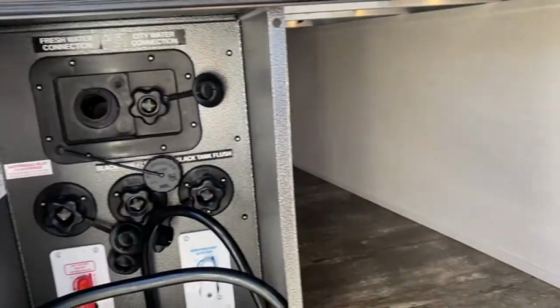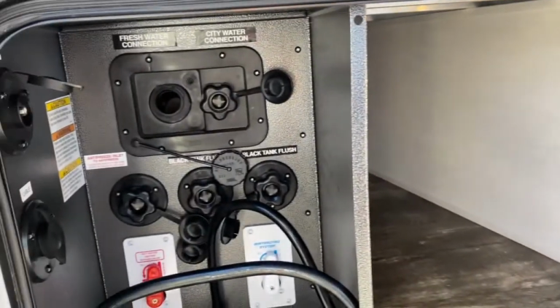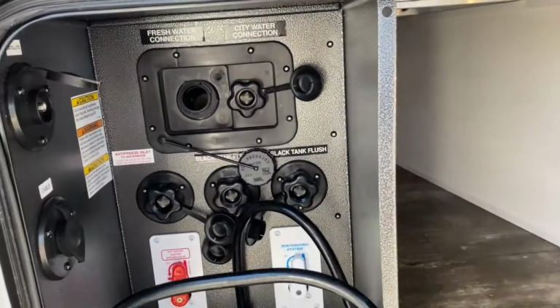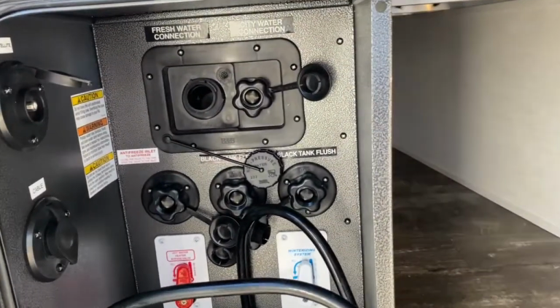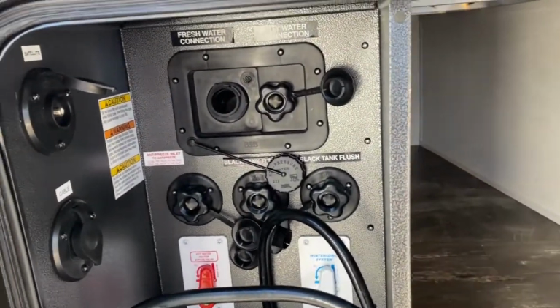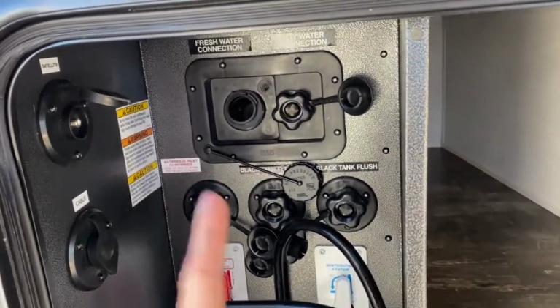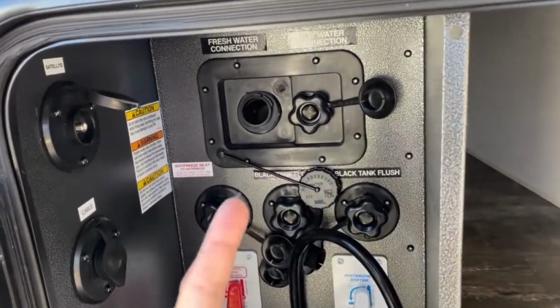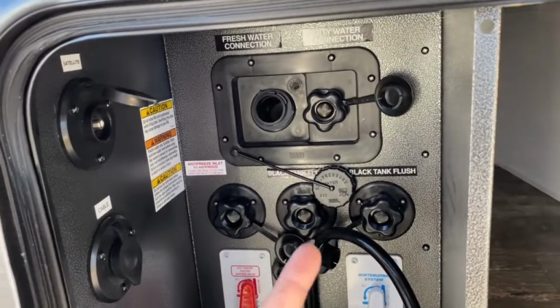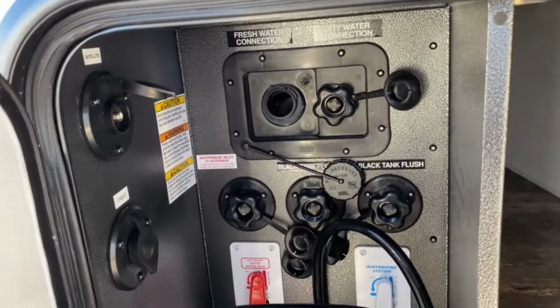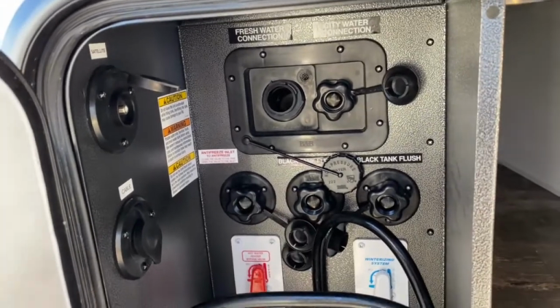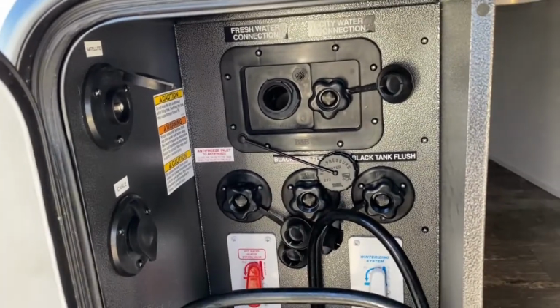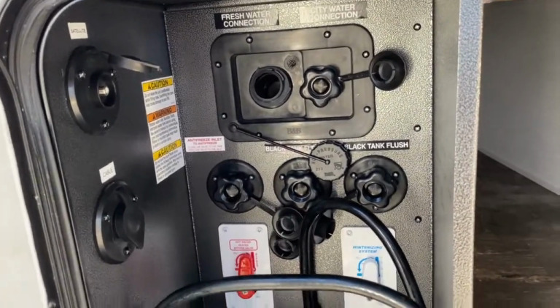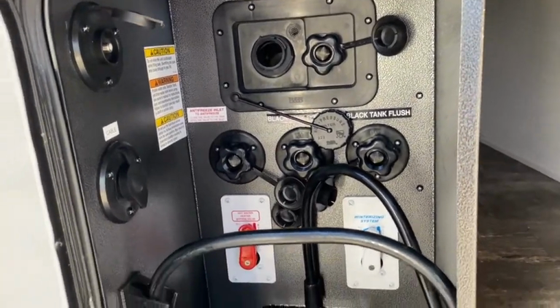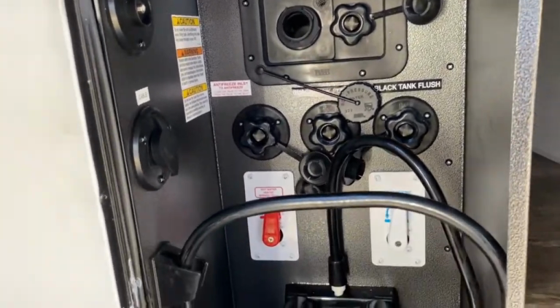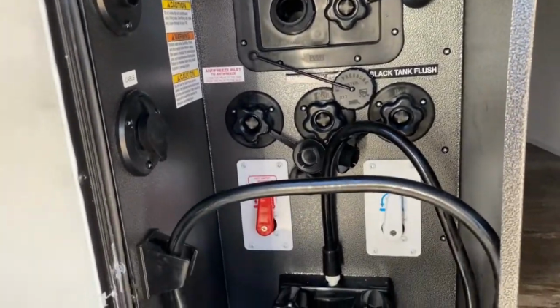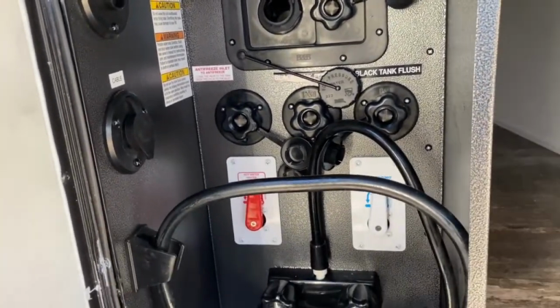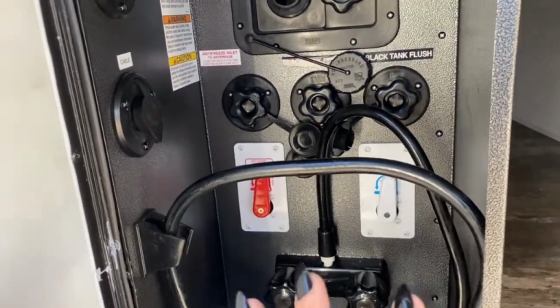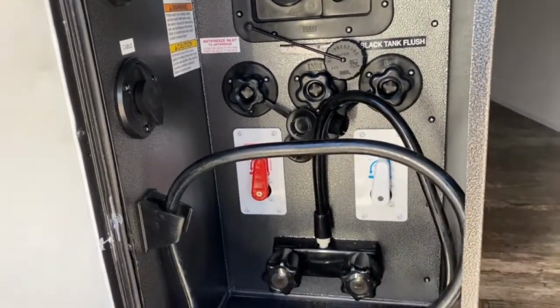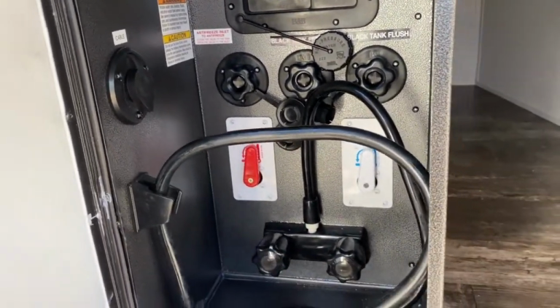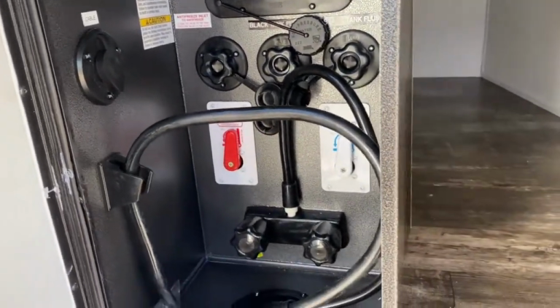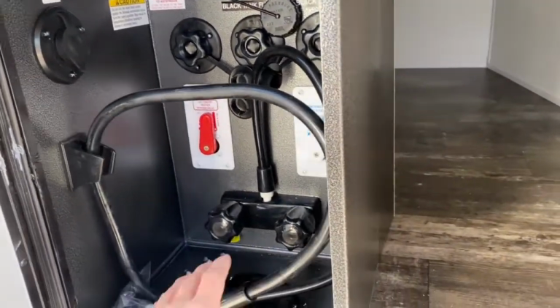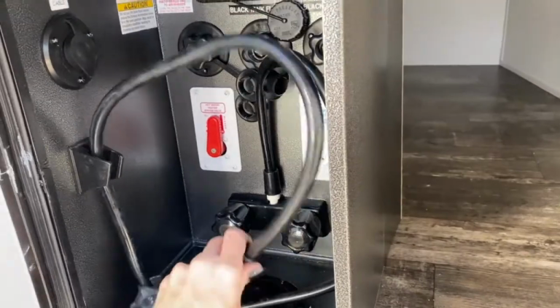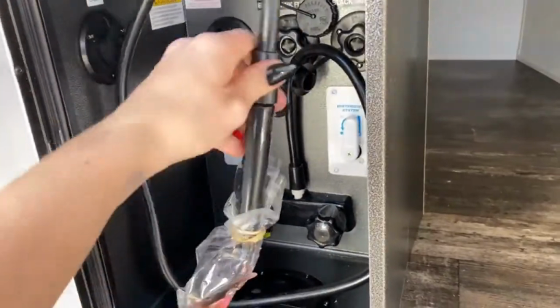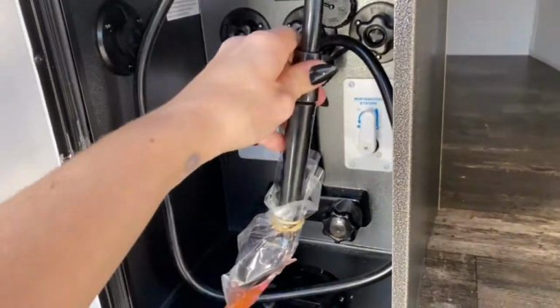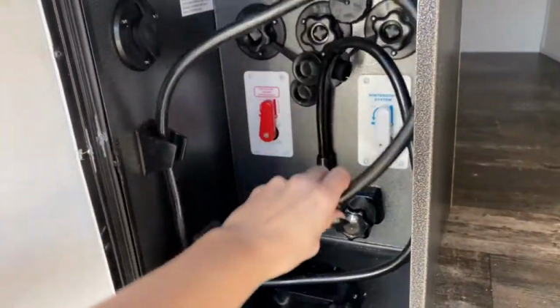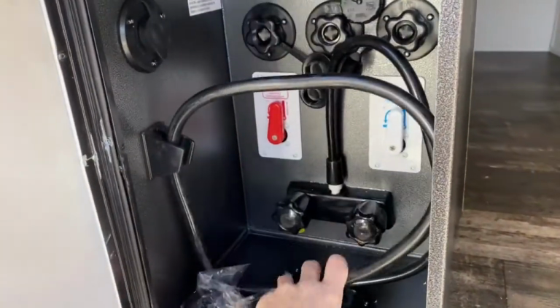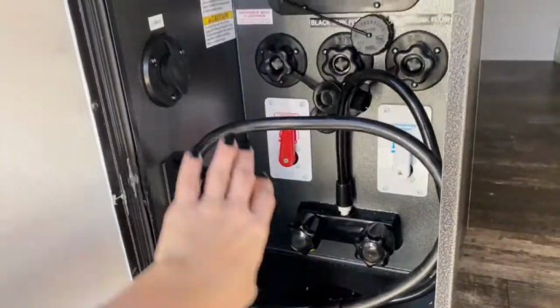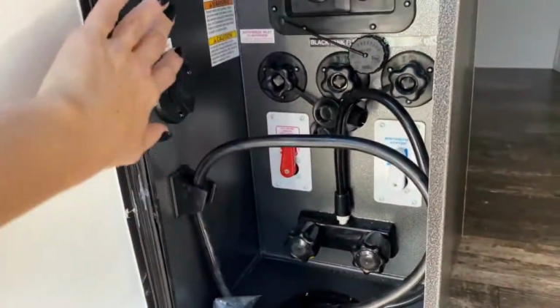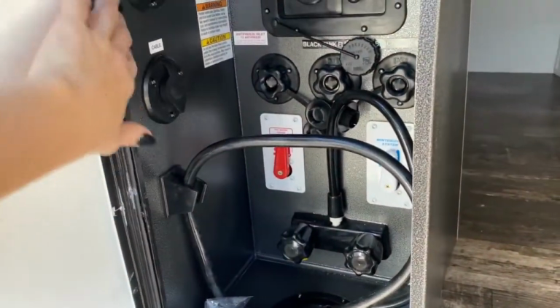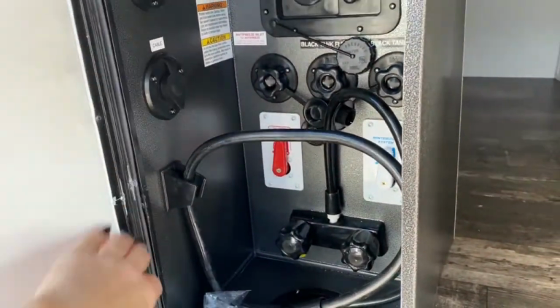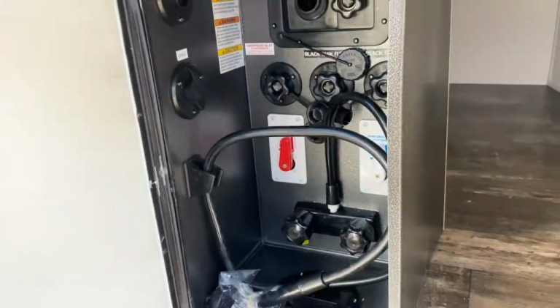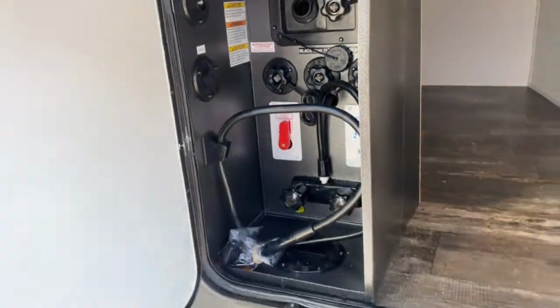Over here are your water connections — your fresh water, your city water, your black tank flush — and you can winterize from here. Over here, there is a sprayer, and your cable and satellite hookups.